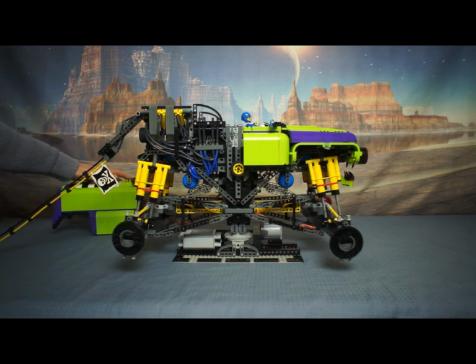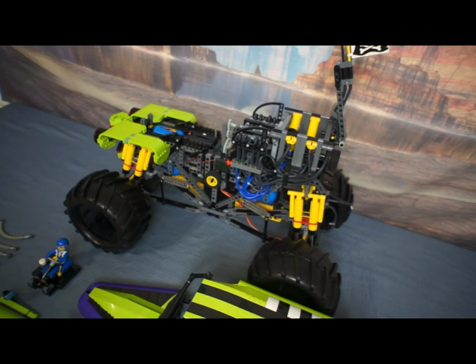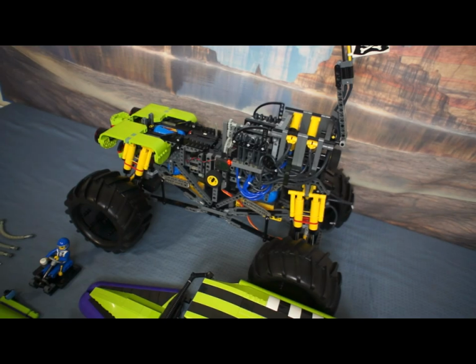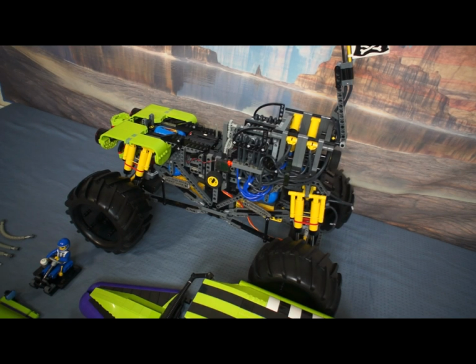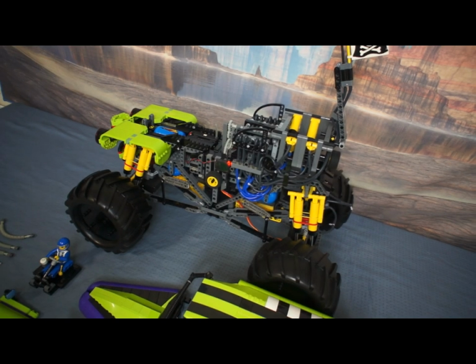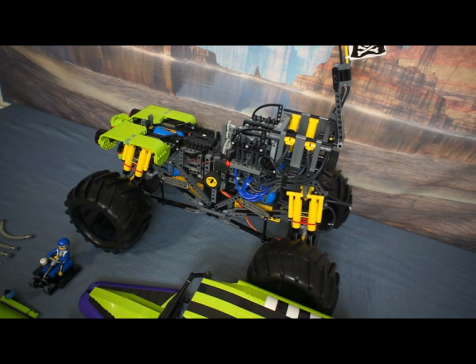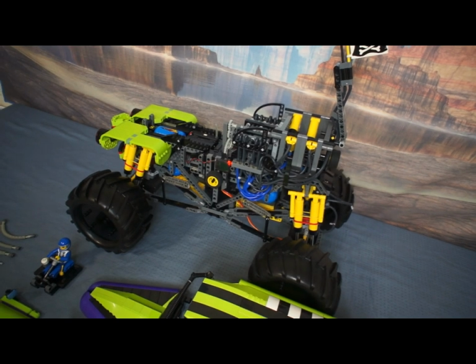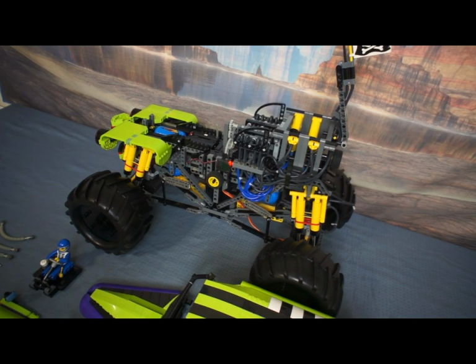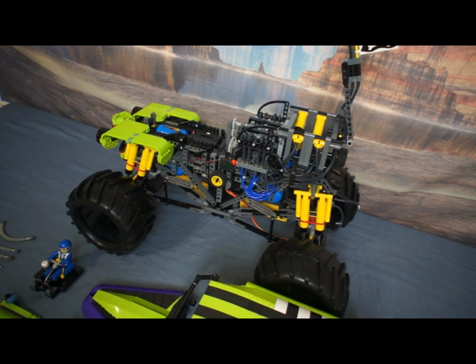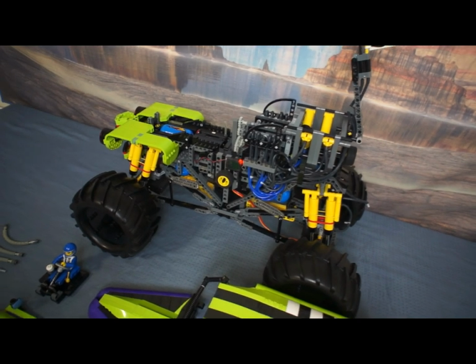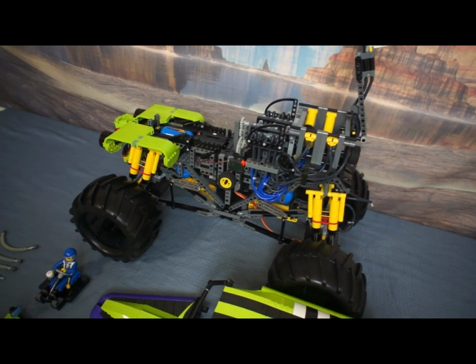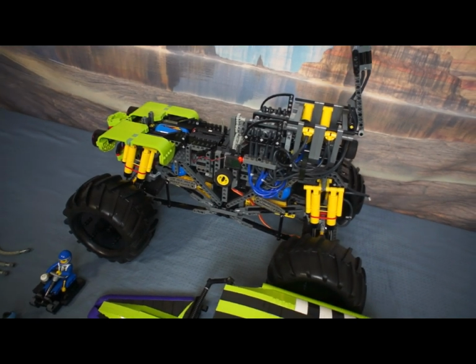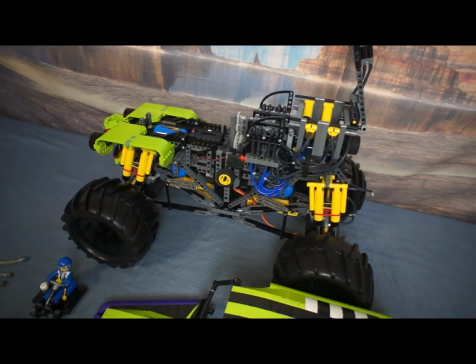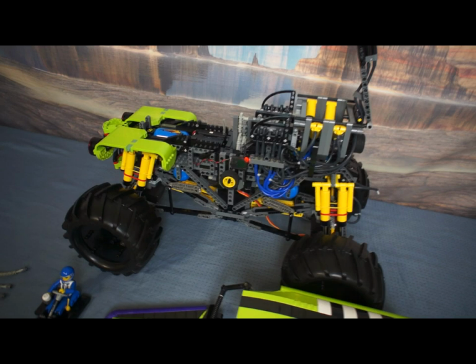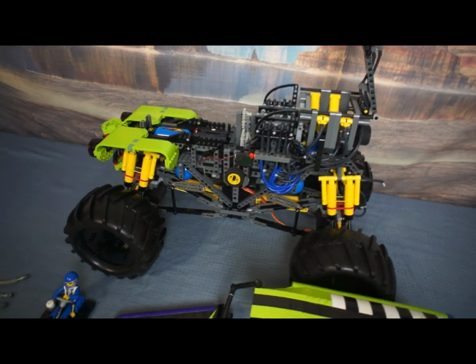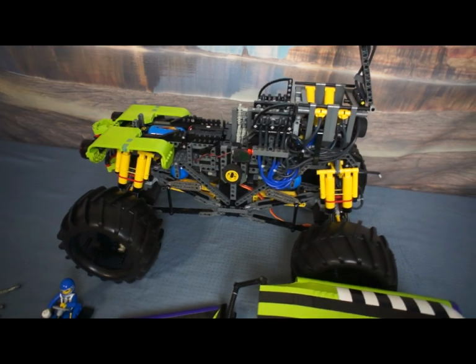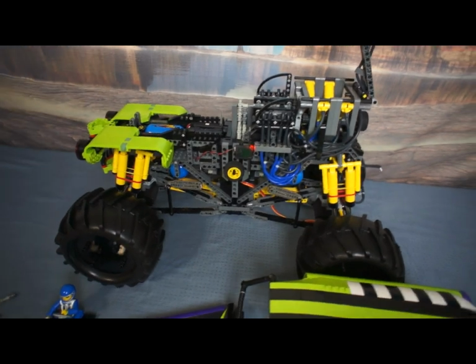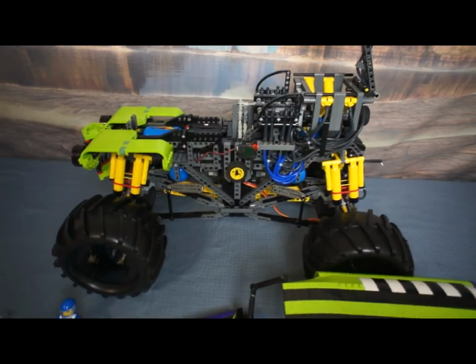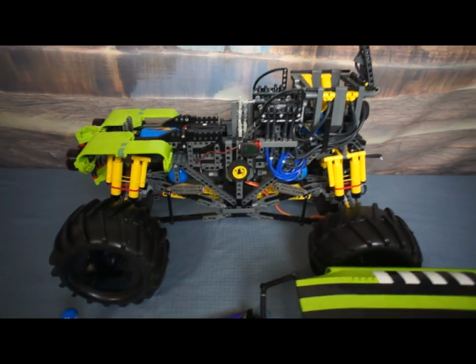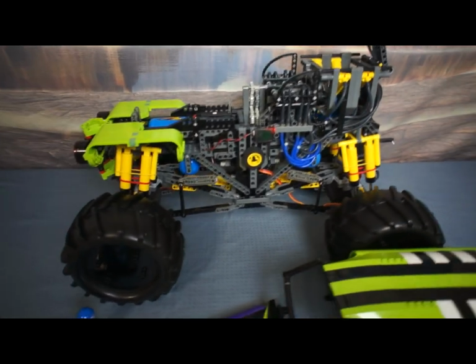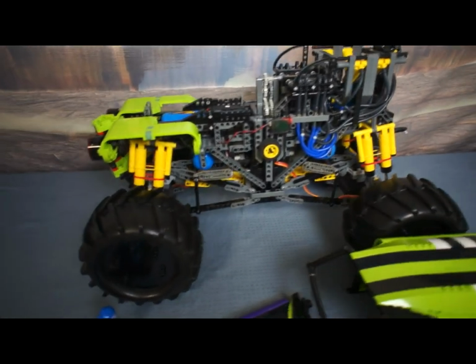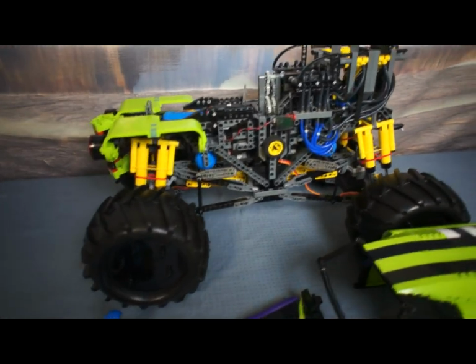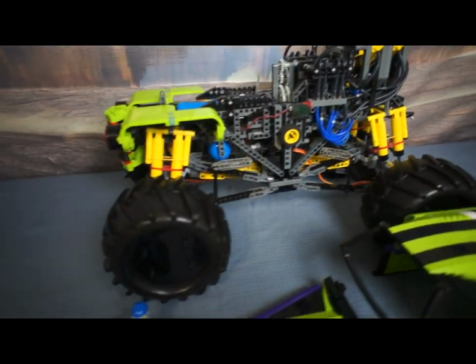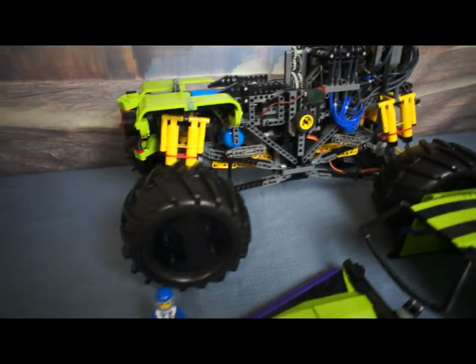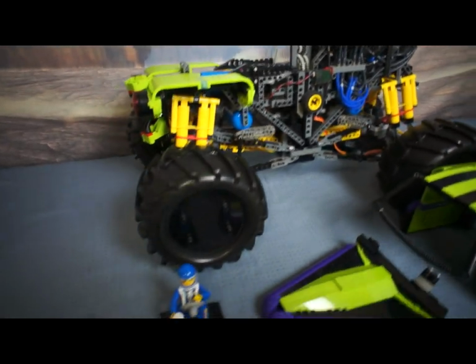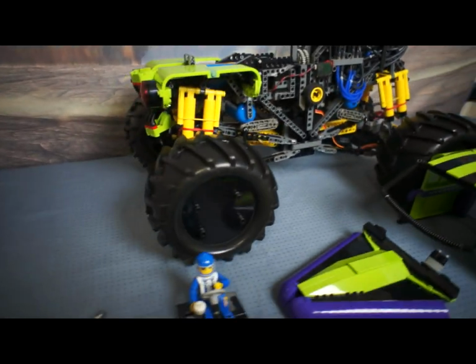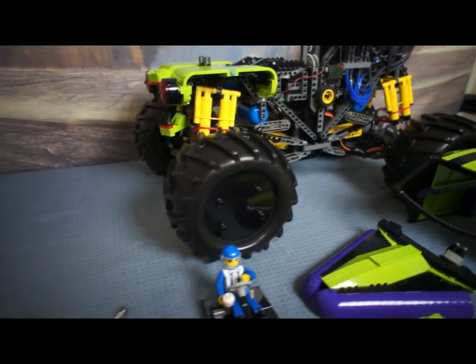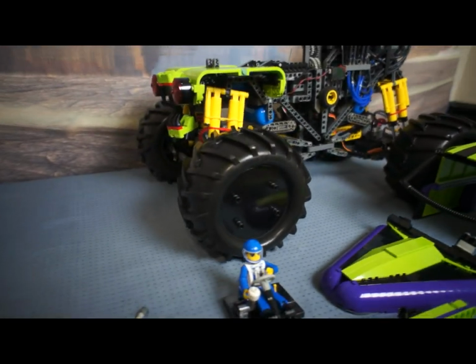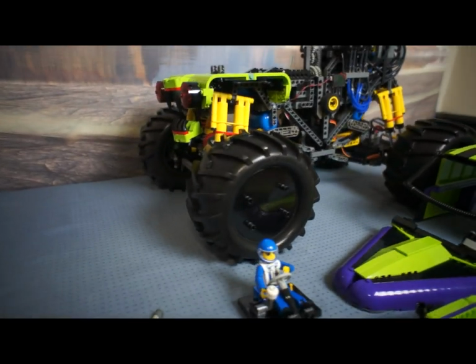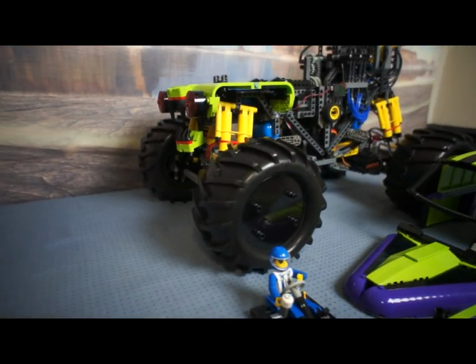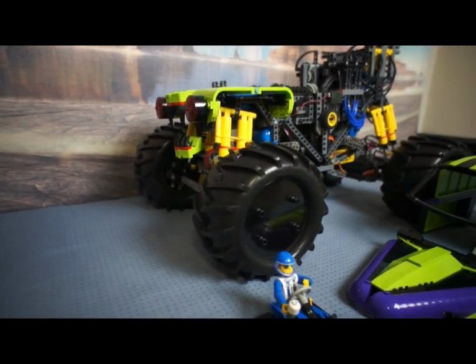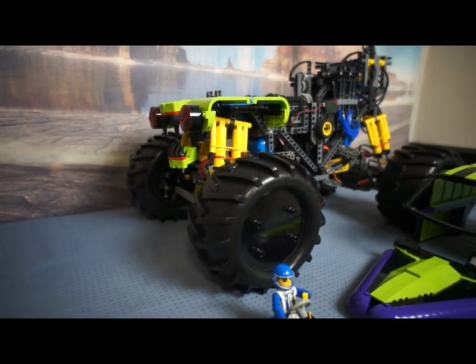There's an RC receiver and a 4-cell AA battery under where the driver sits, and 4 blue air tanks — one for each corner of the suspension.